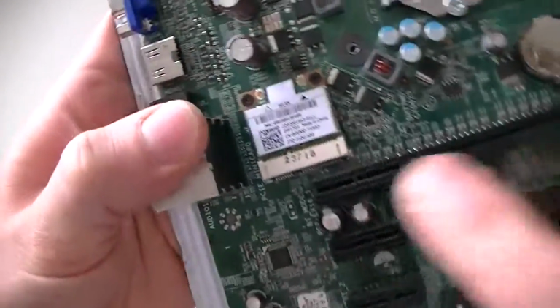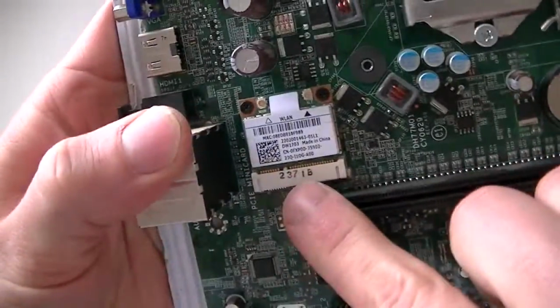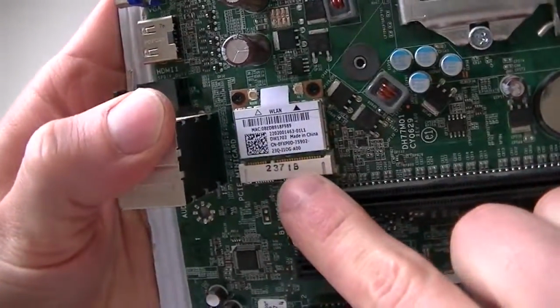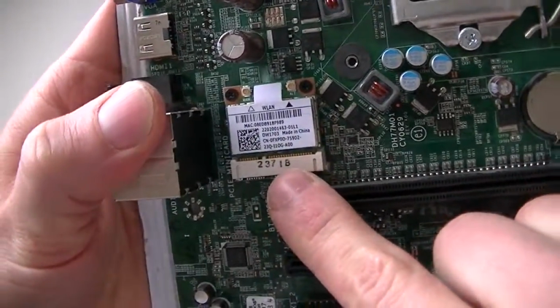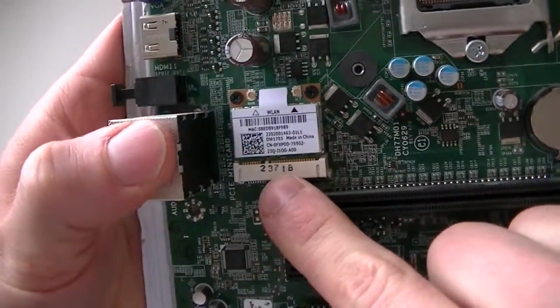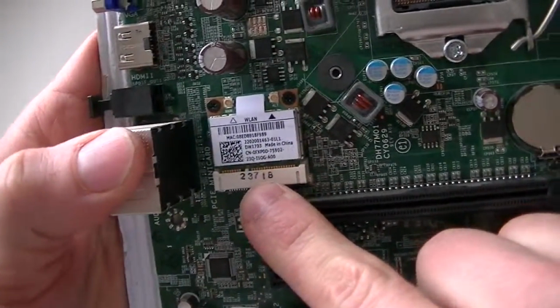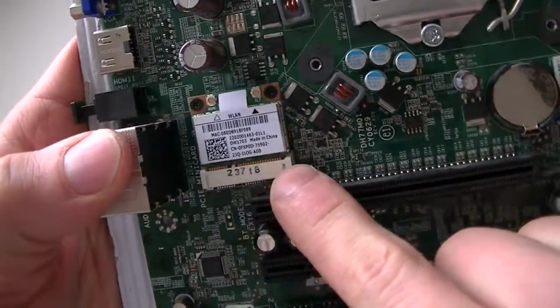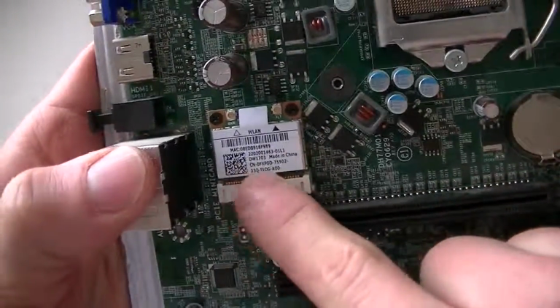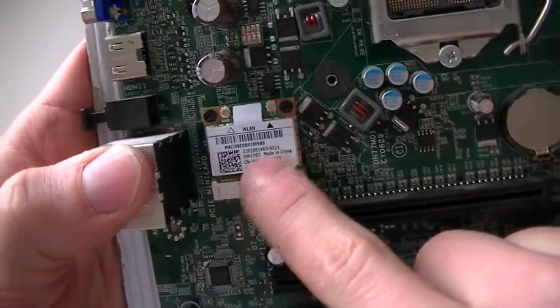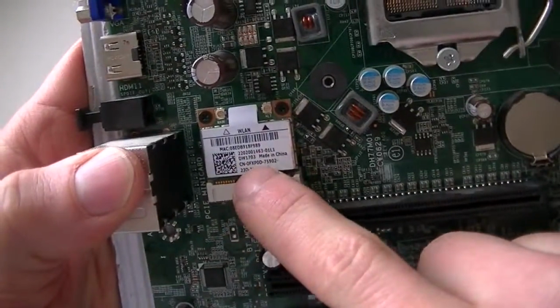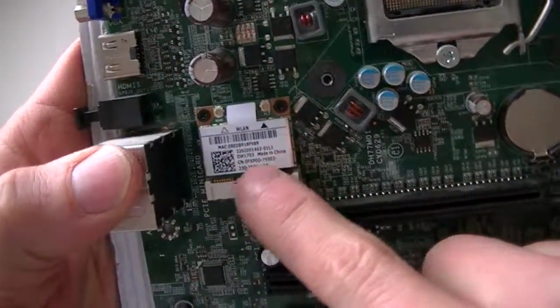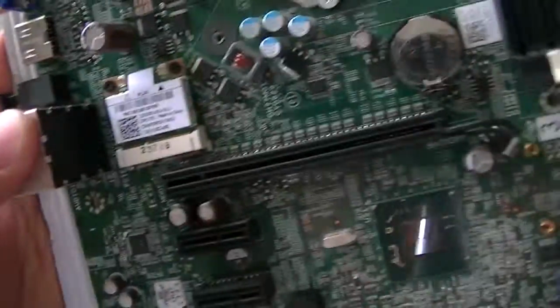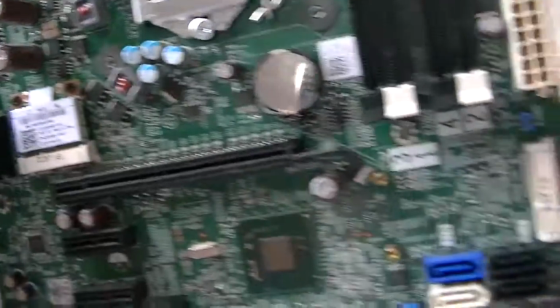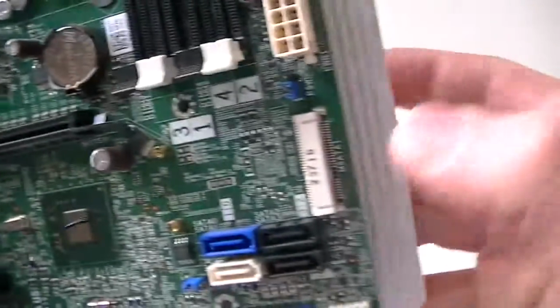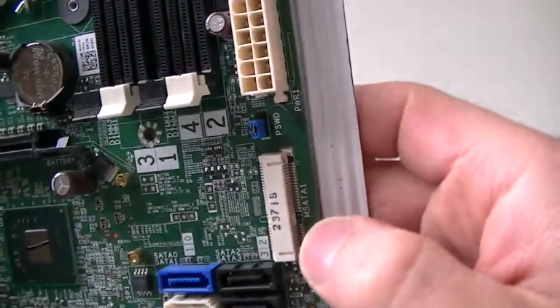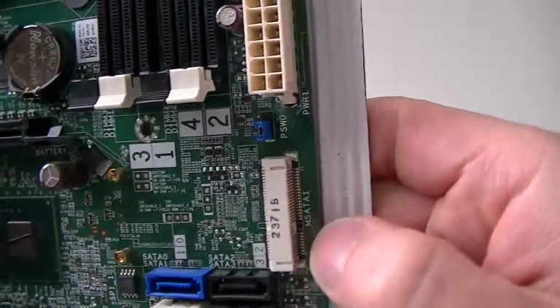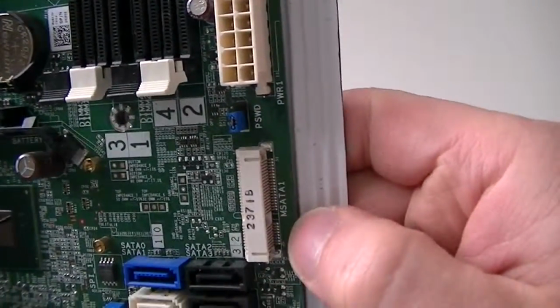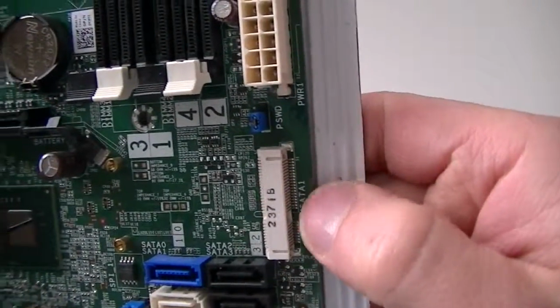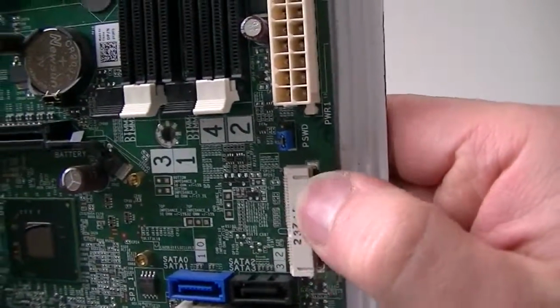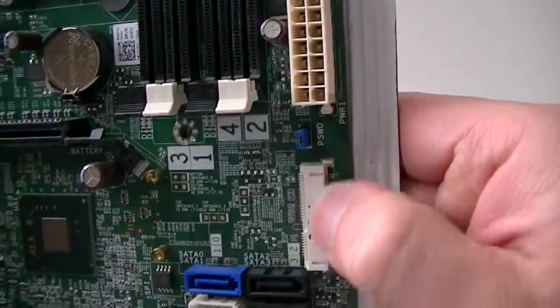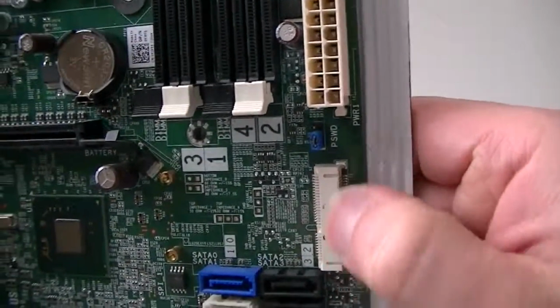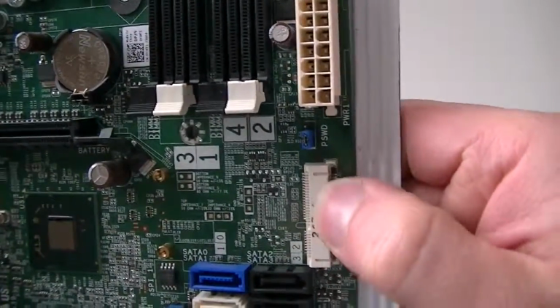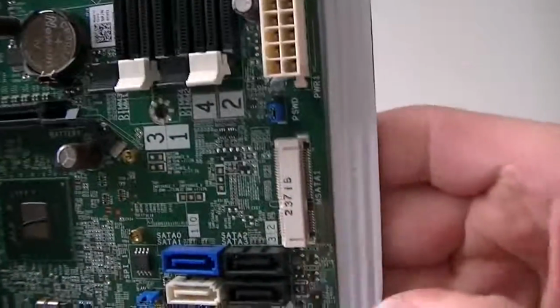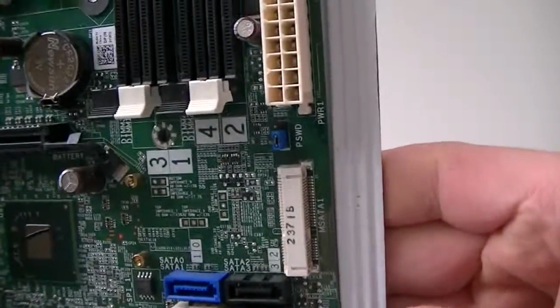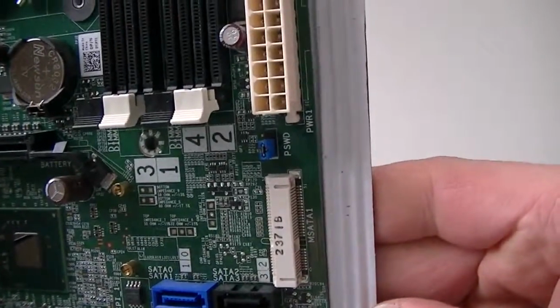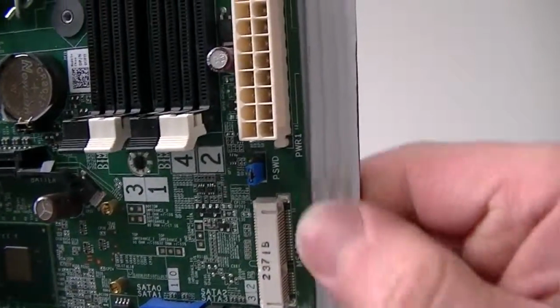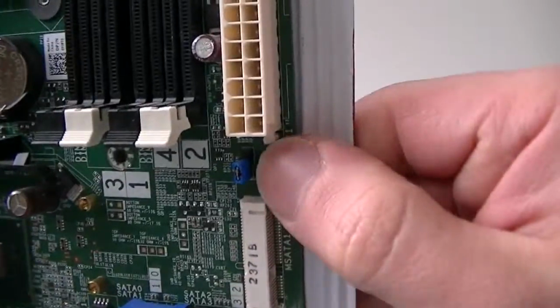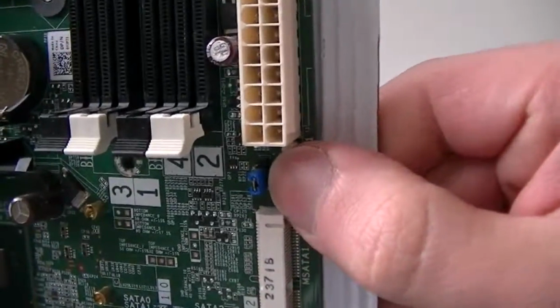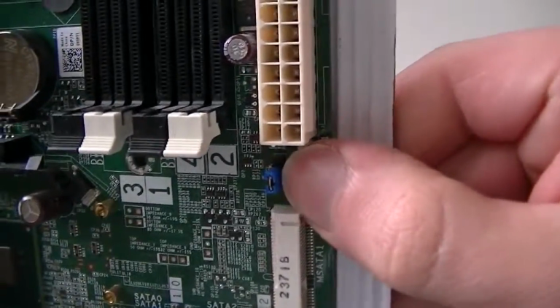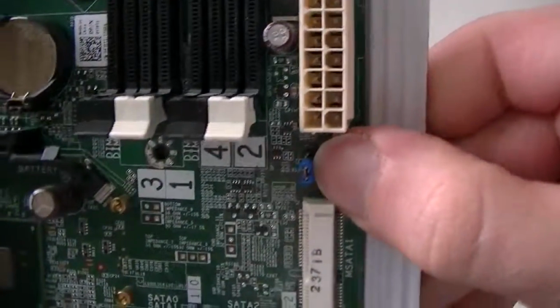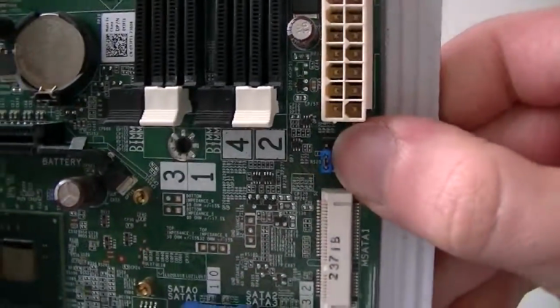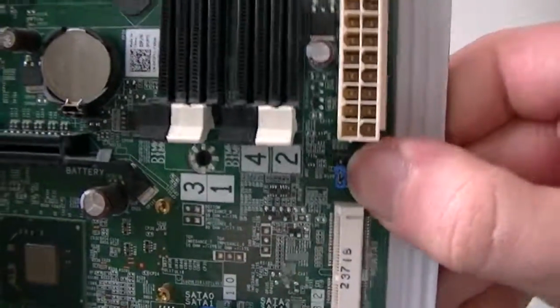And a PCI mini slot right here — this is for the wireless. This is another M-SATA socket right there.